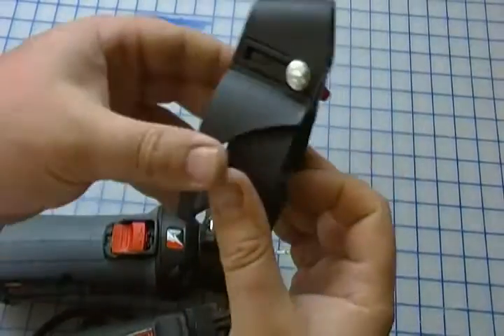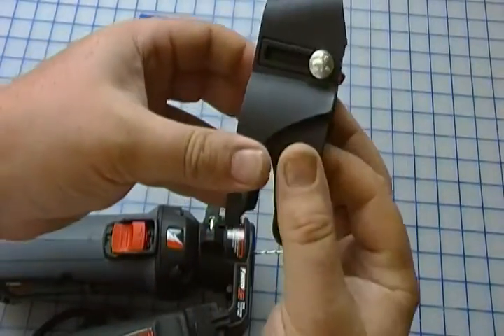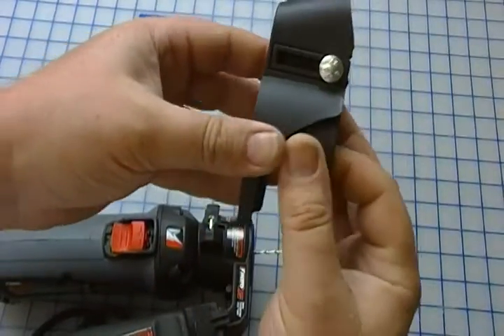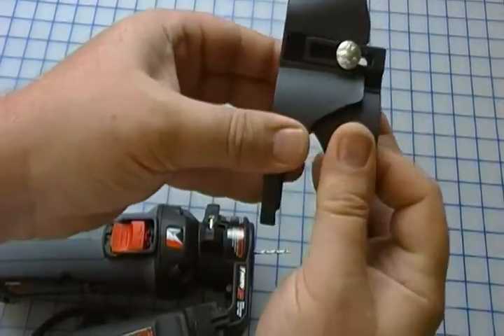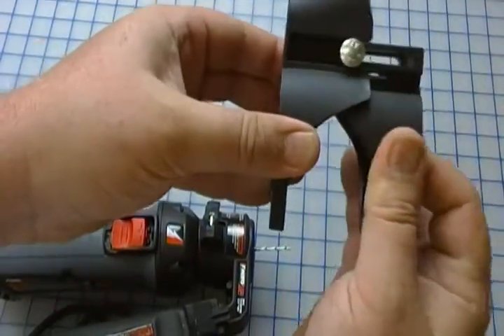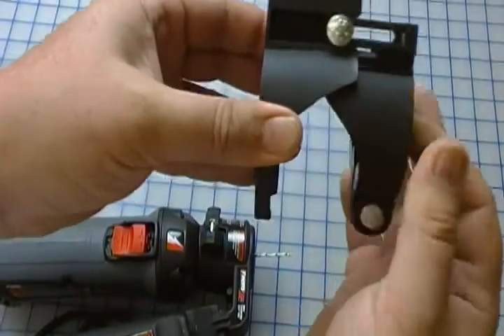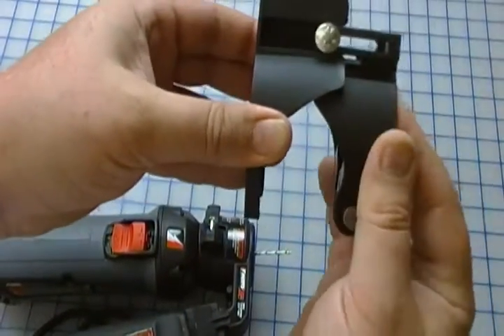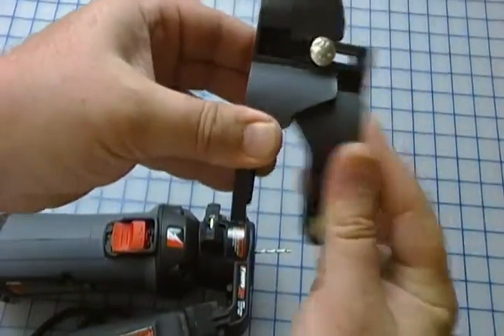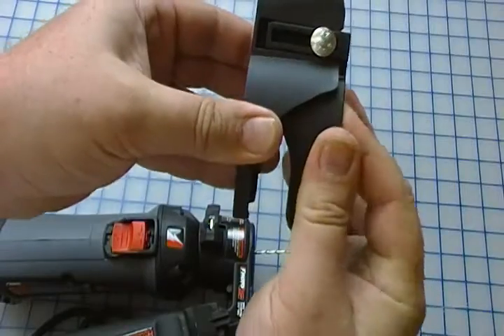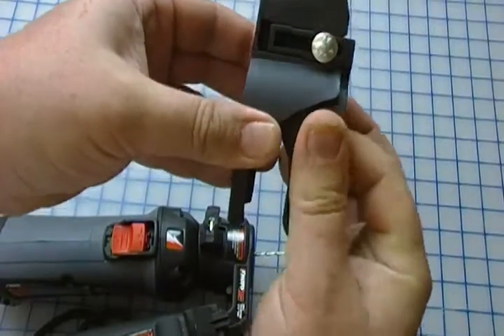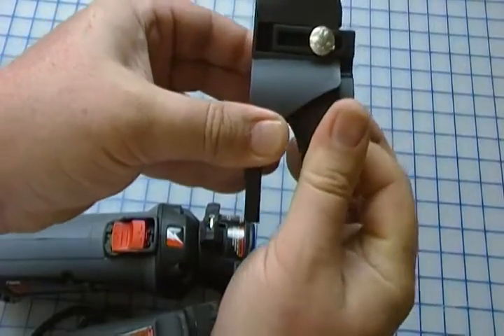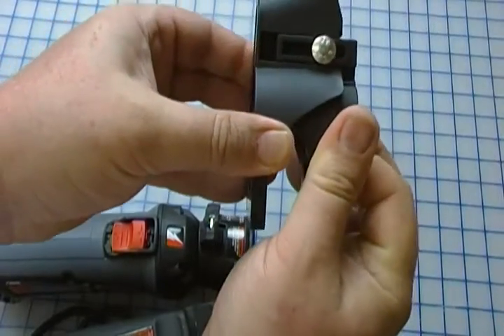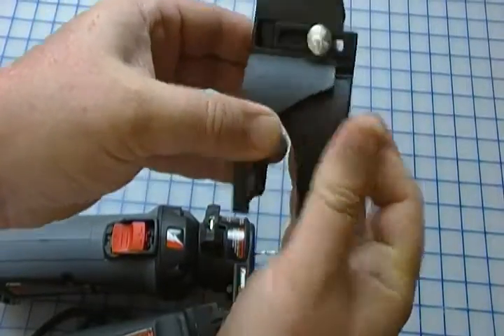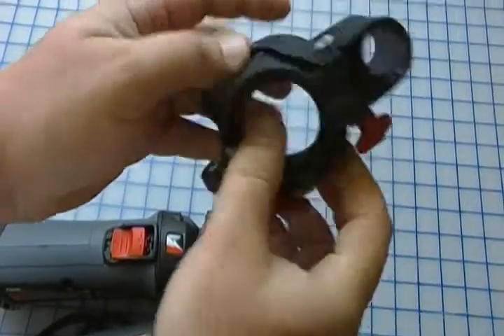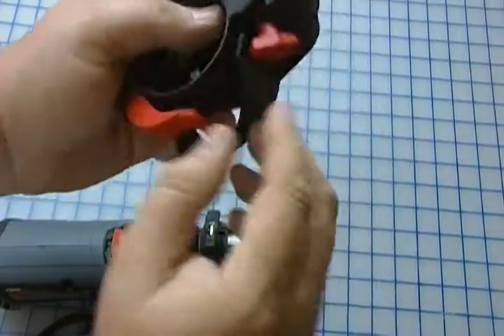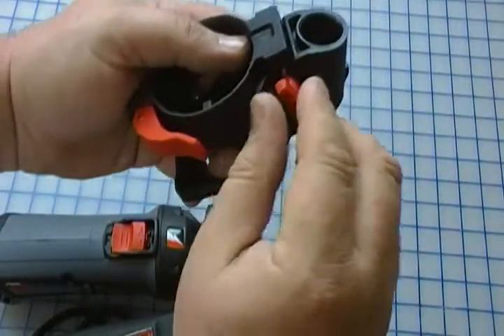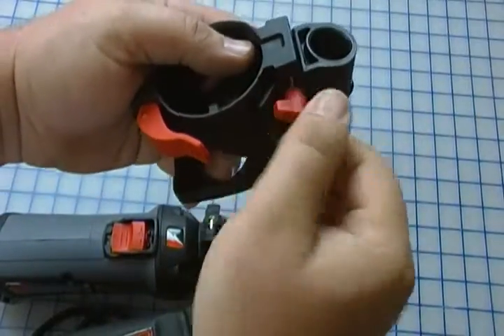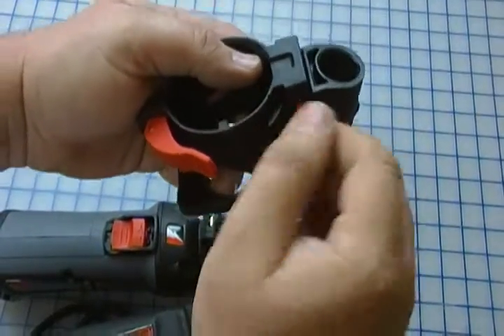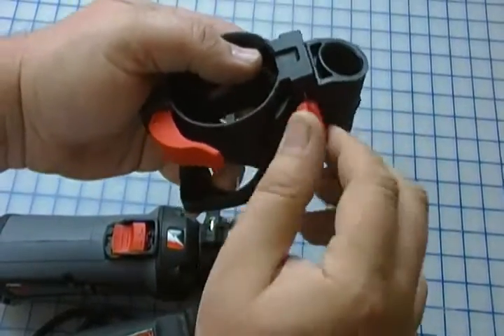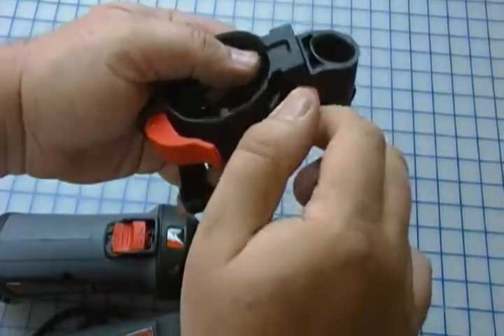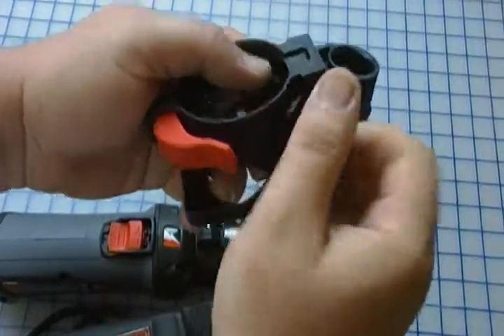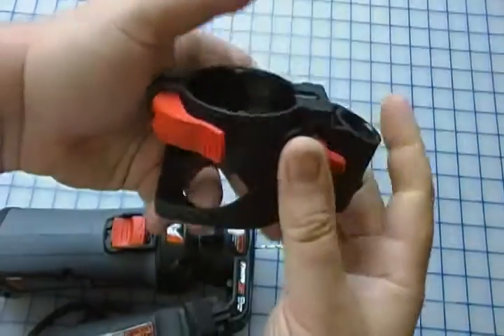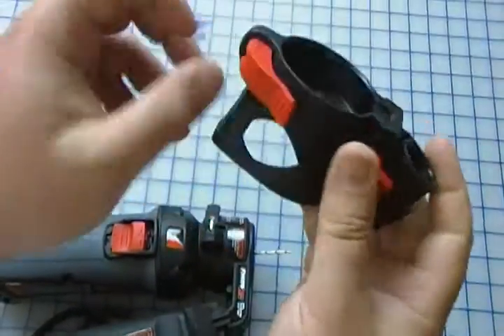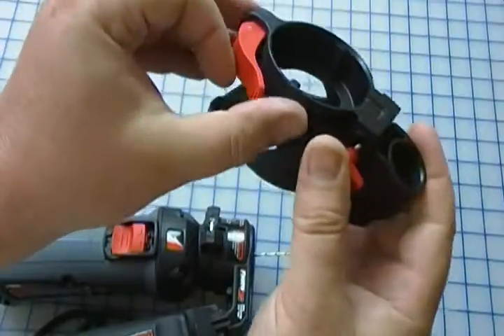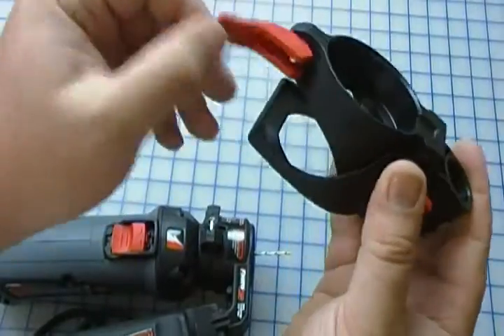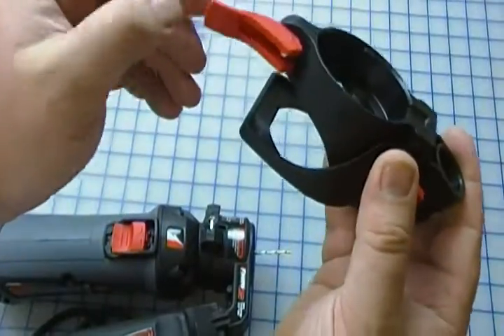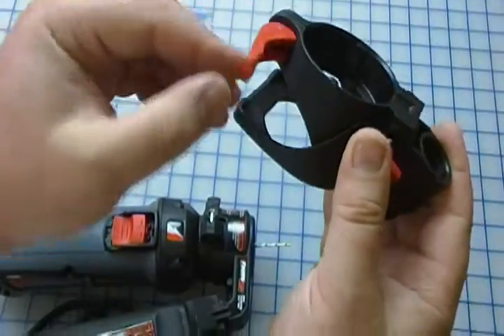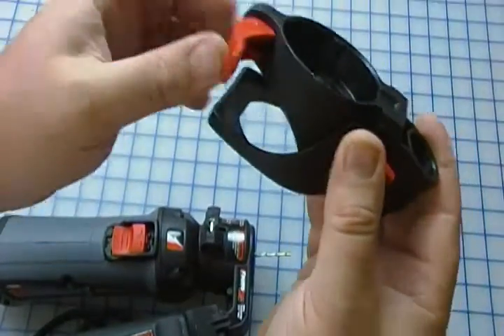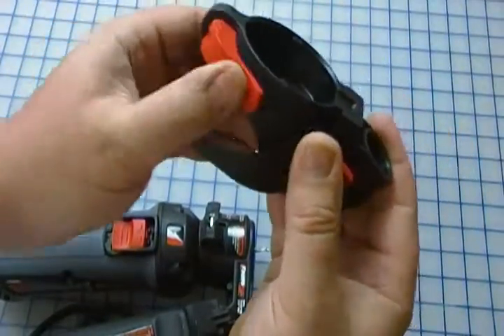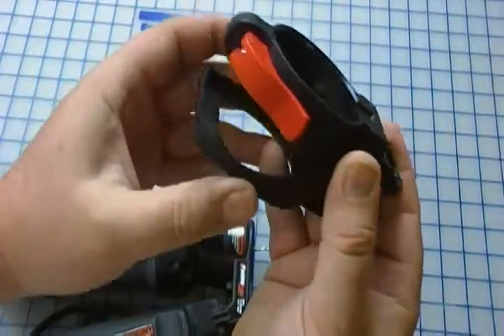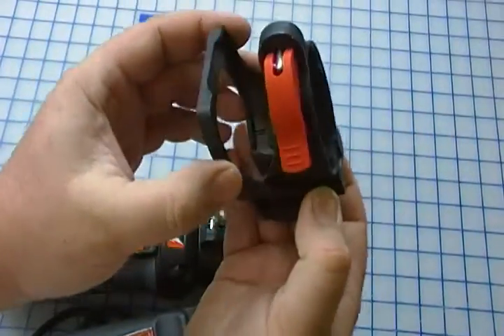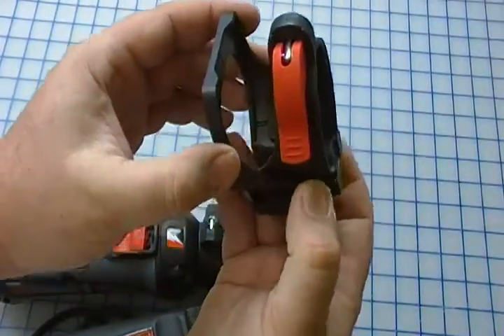This is fully adjustable — you can see you can adjust it to whatever depth you want, lock it in place, and it actually attaches just with a quick connect, like so.